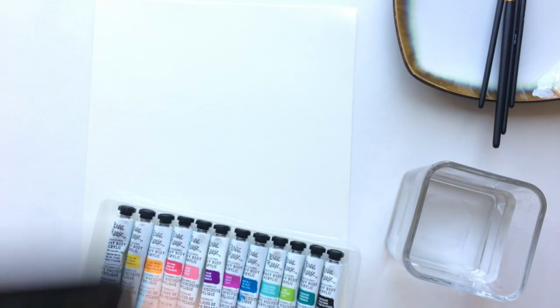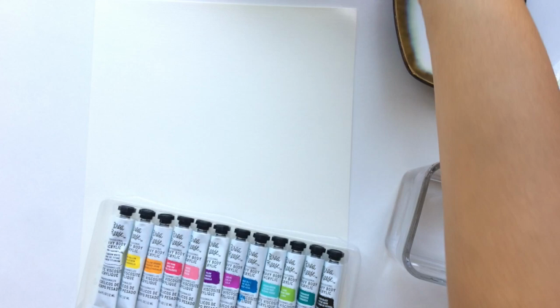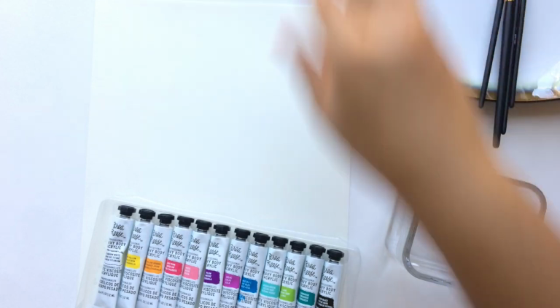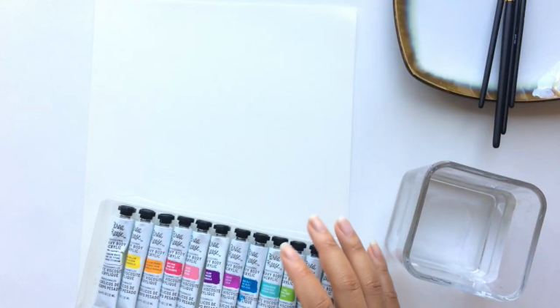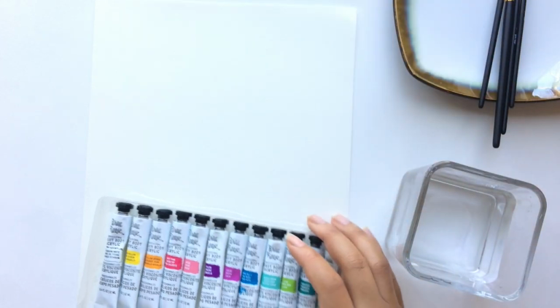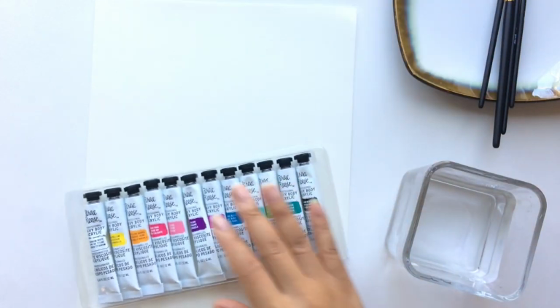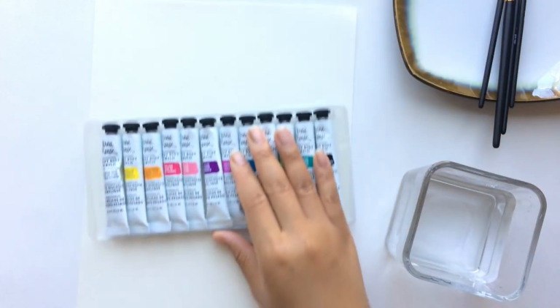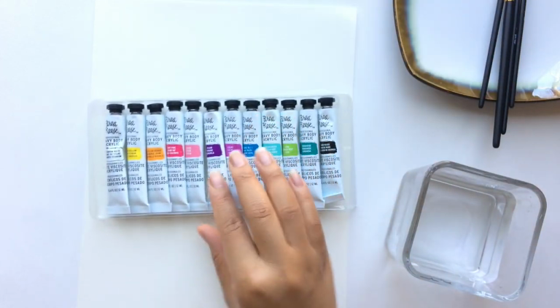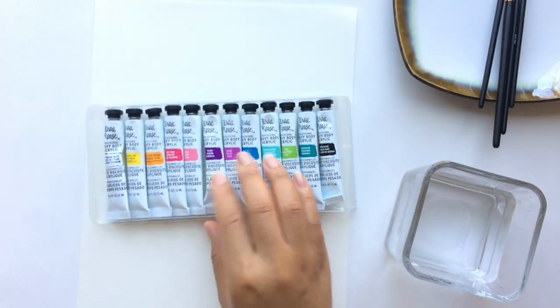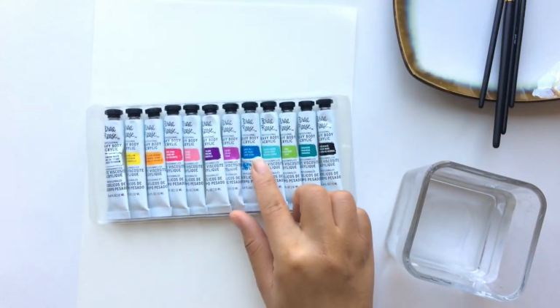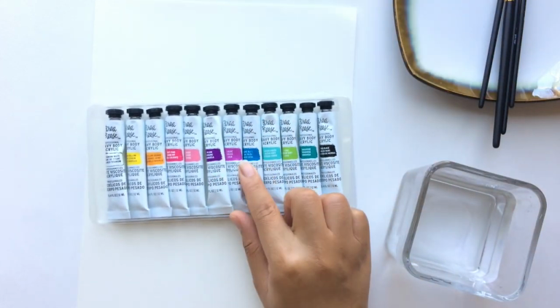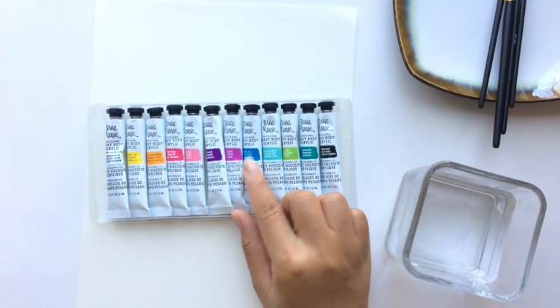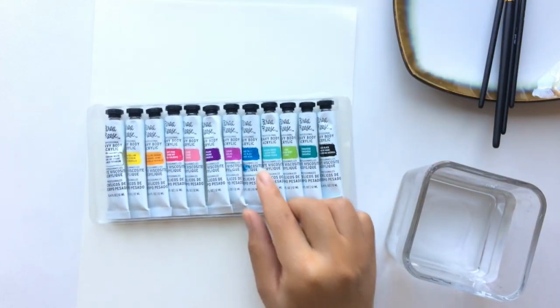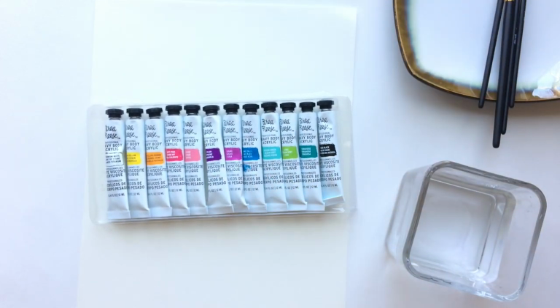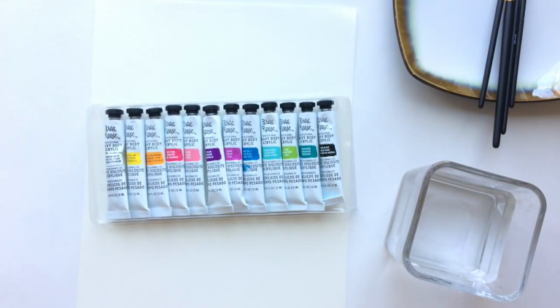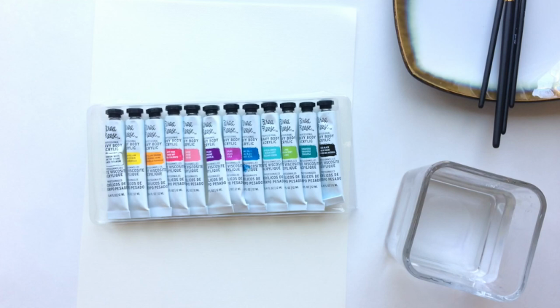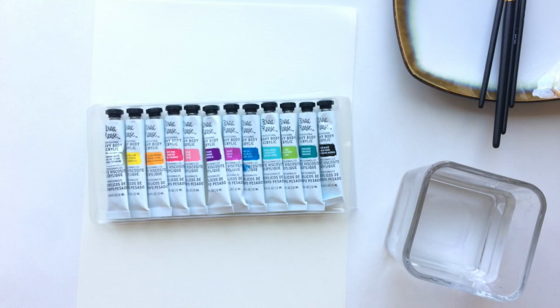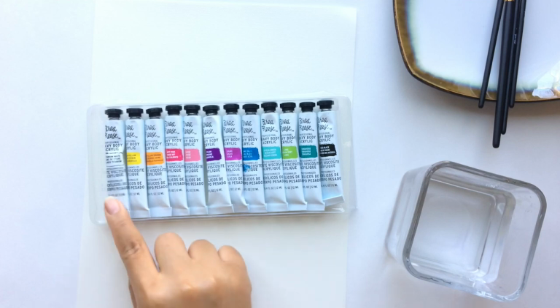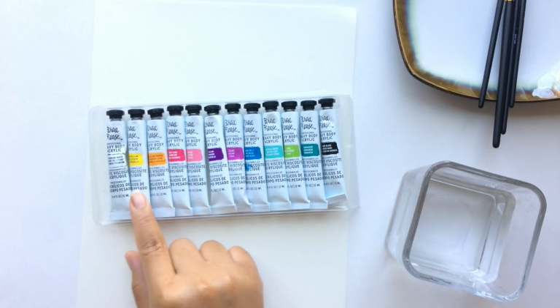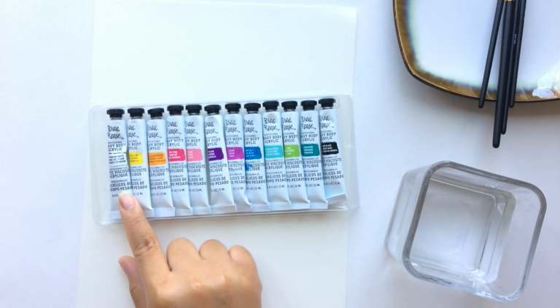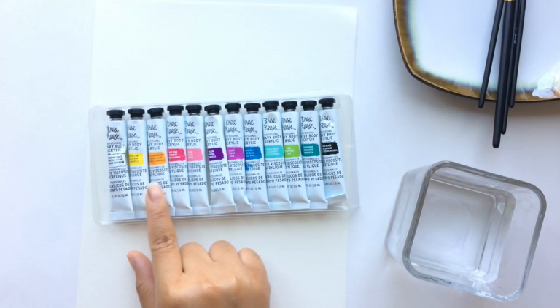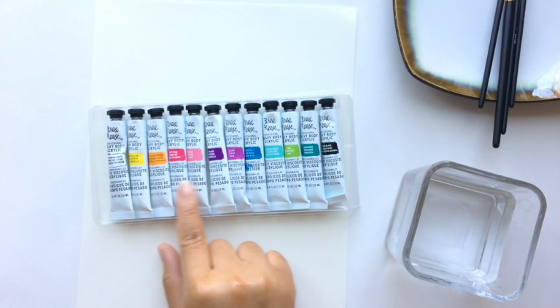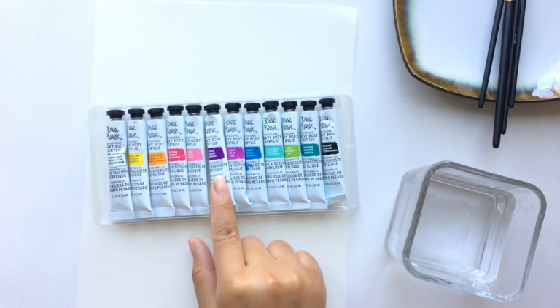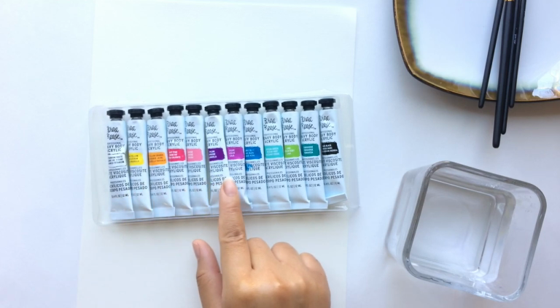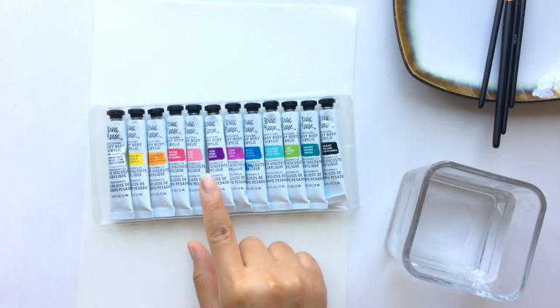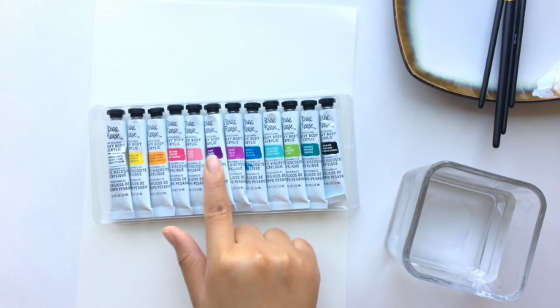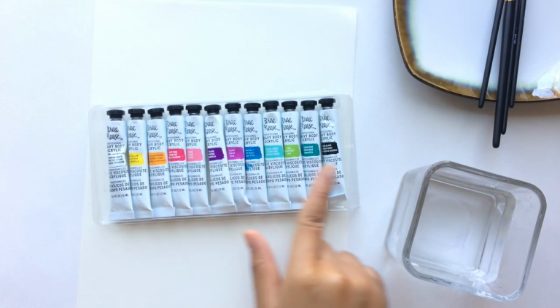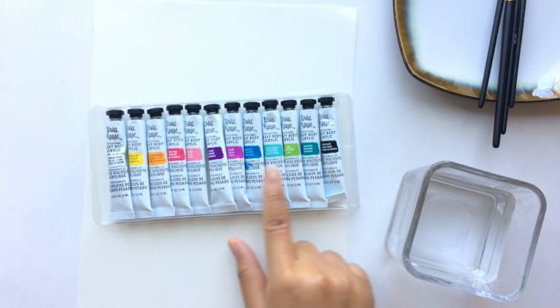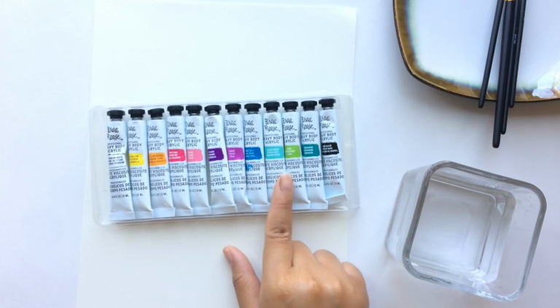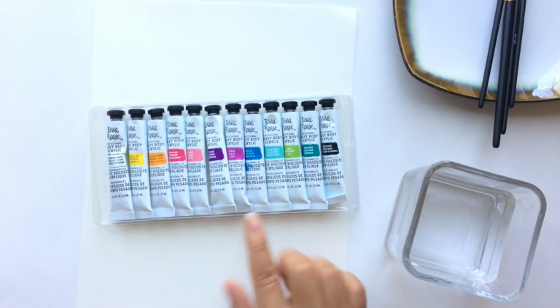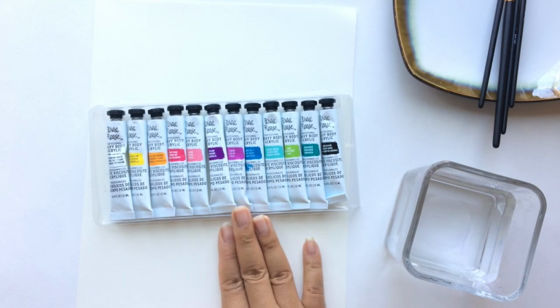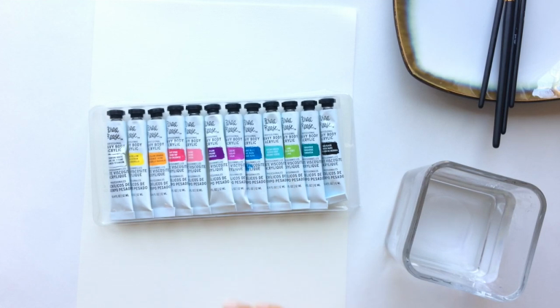Now I also have a fresh glass of water, and I am going to be showing you how I use different colors in the bright palette to paint a spring tree.